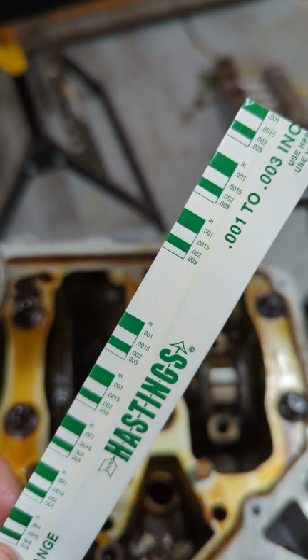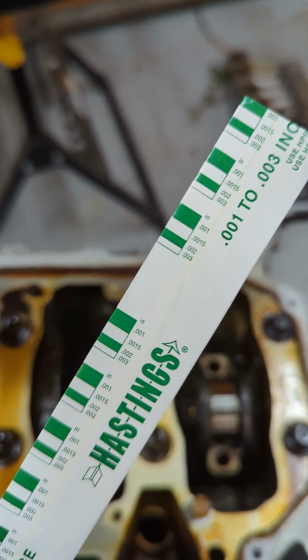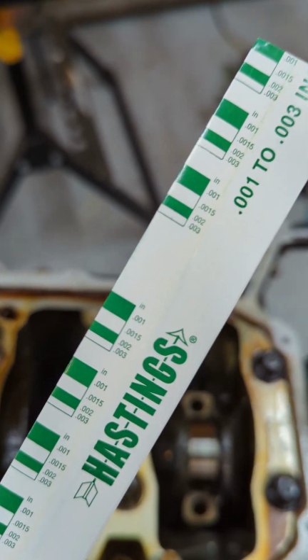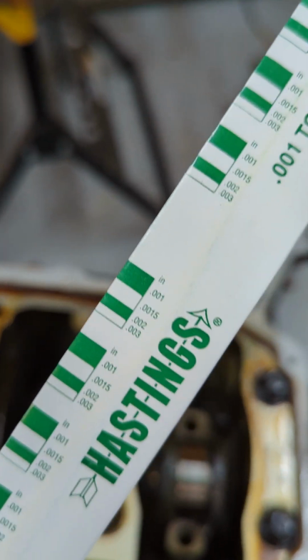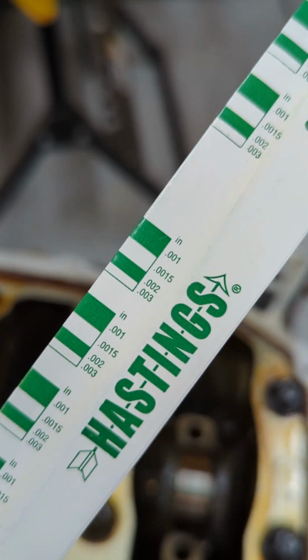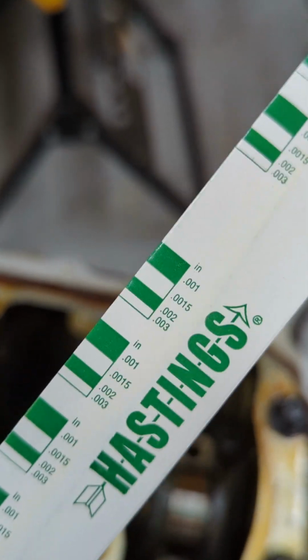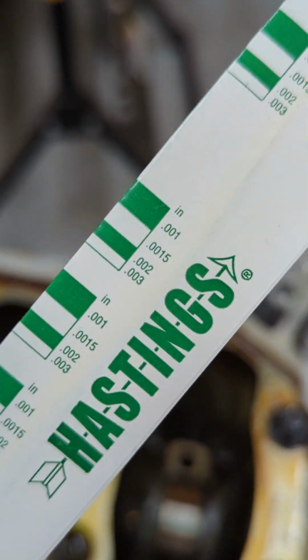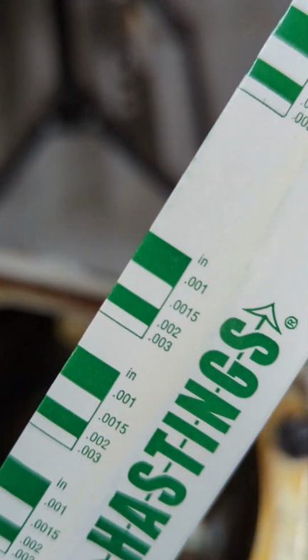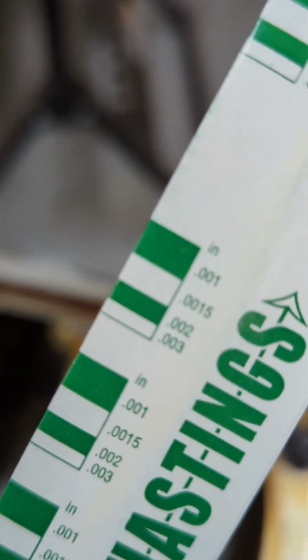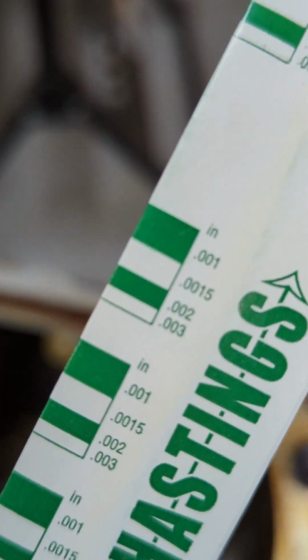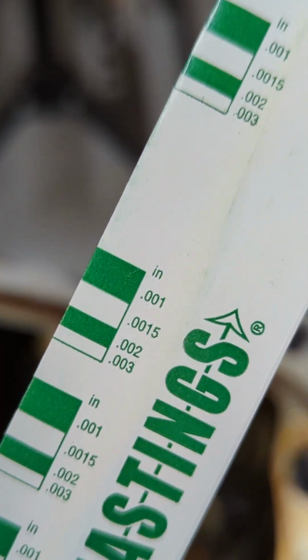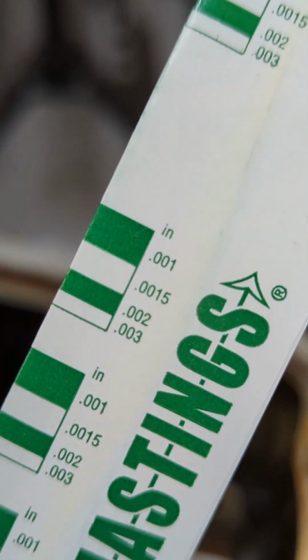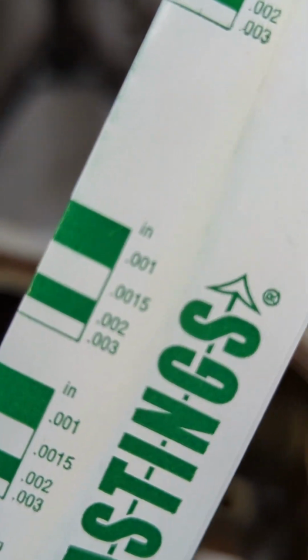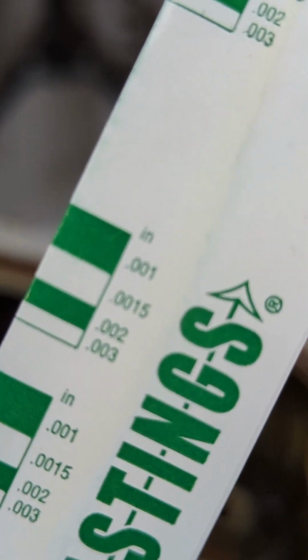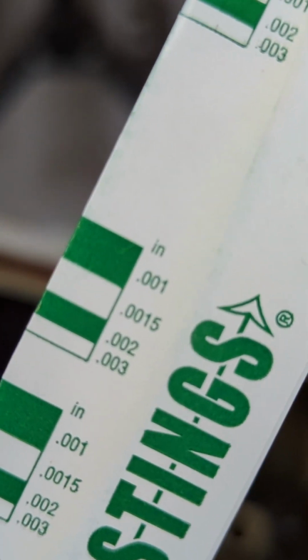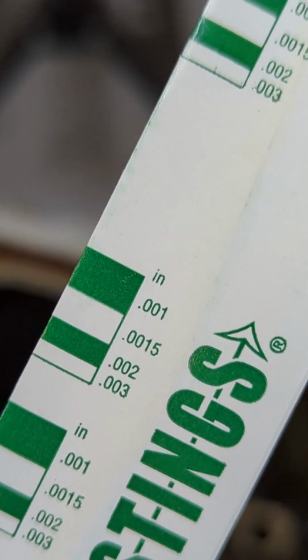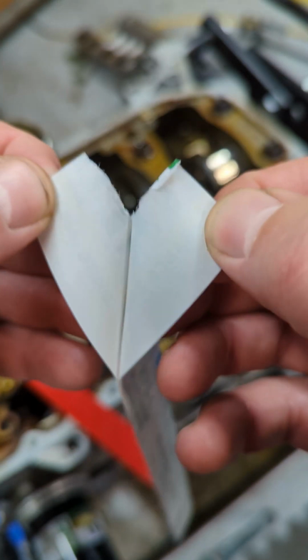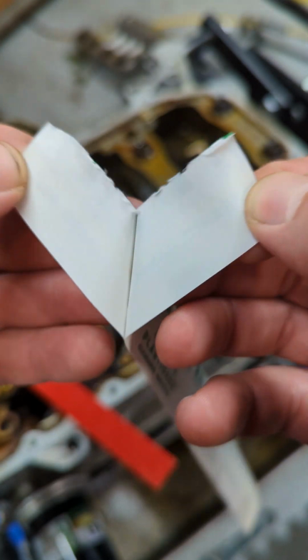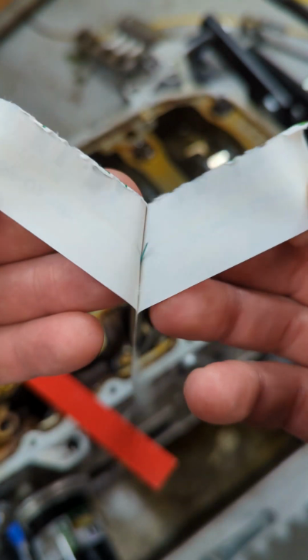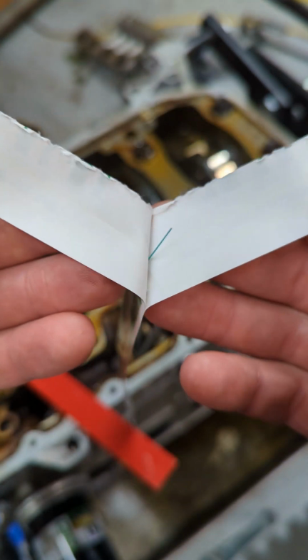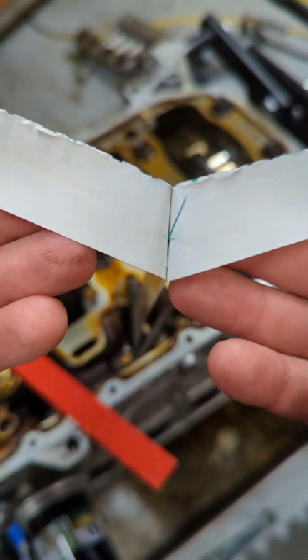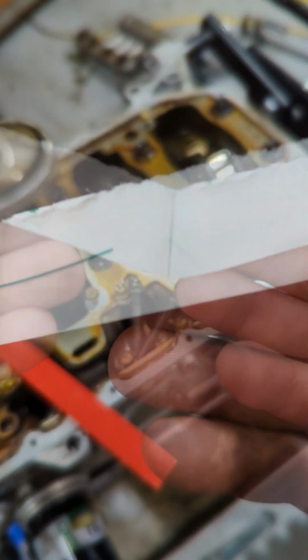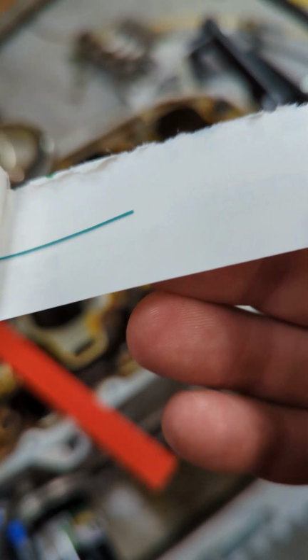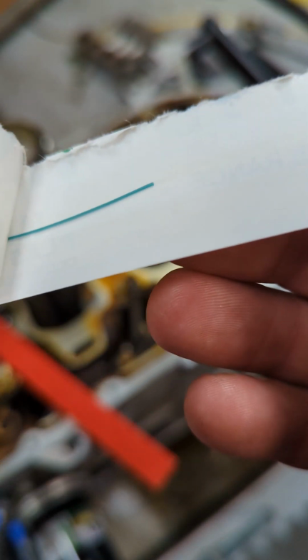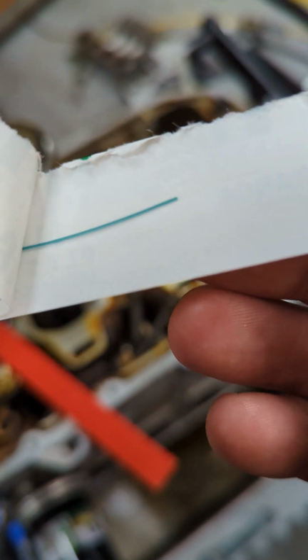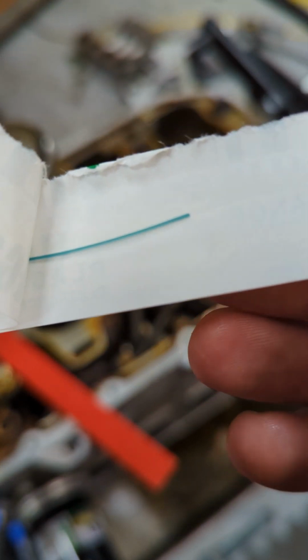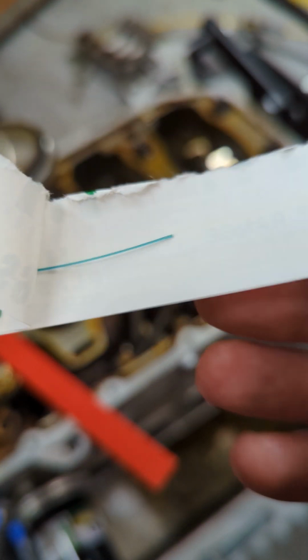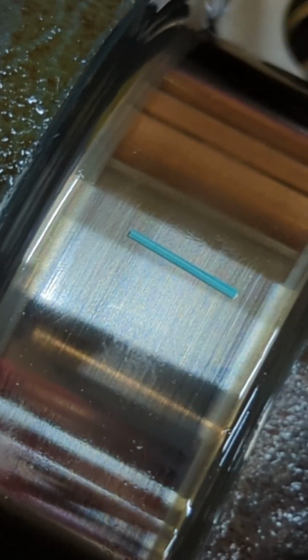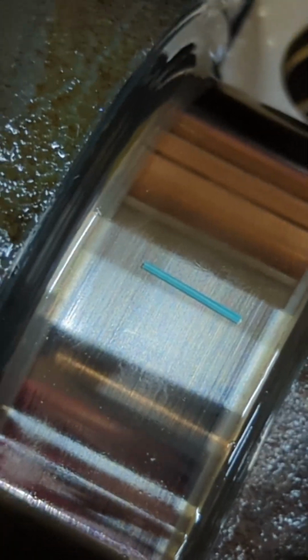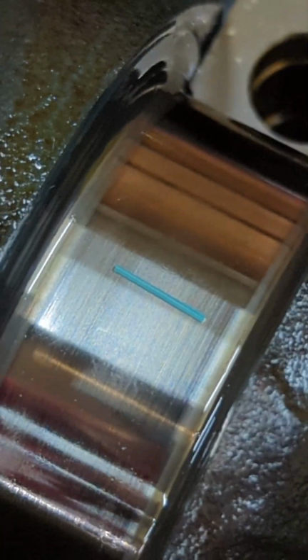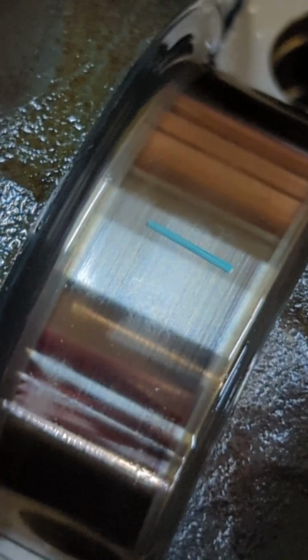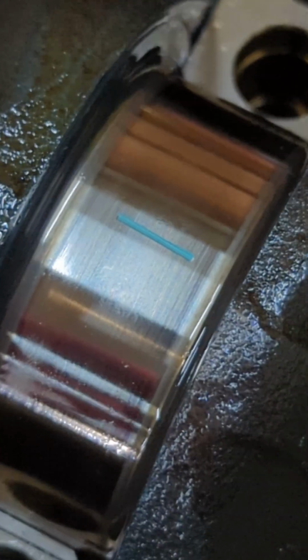Here's the plasti gauge we'll be using for this — pretty standard stuff. Scale from 1 to 3 thou, just a tiny piece of plastic filament. We can see it sitting there on the crank journal.